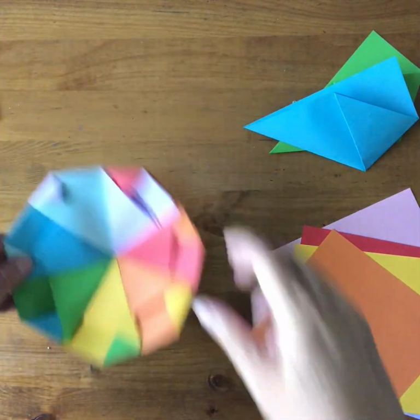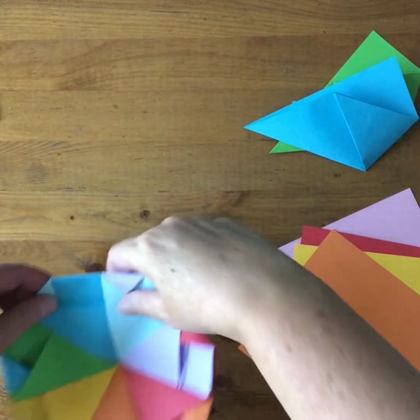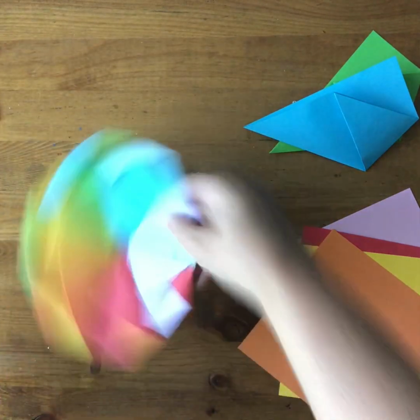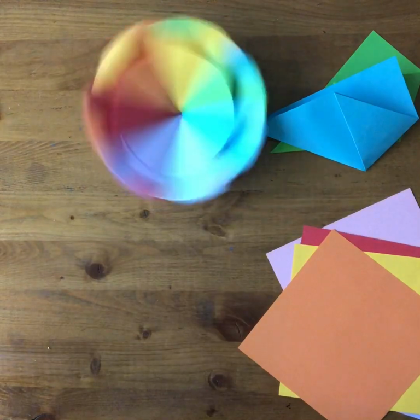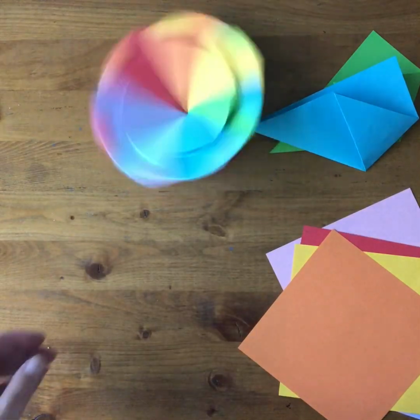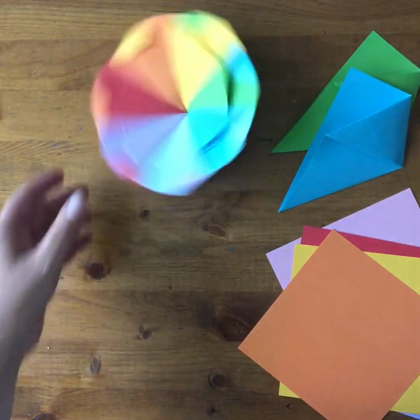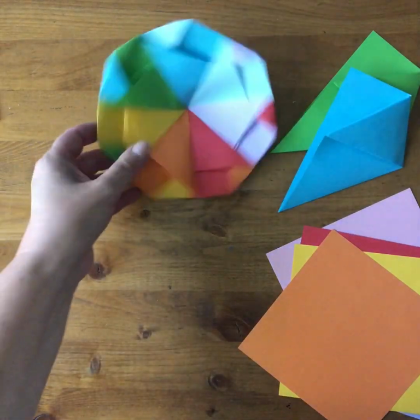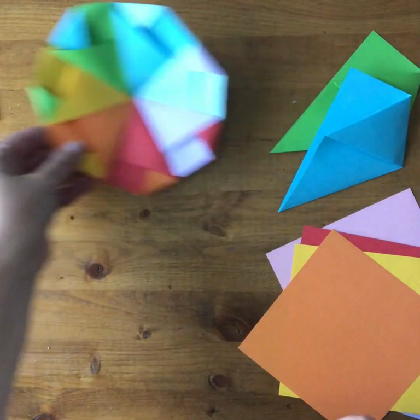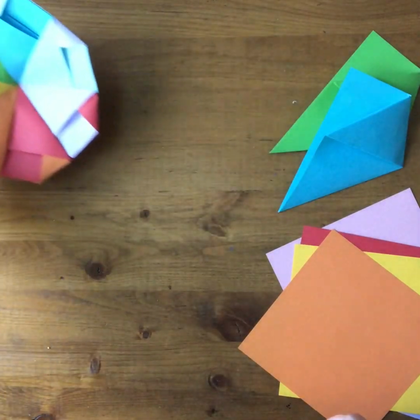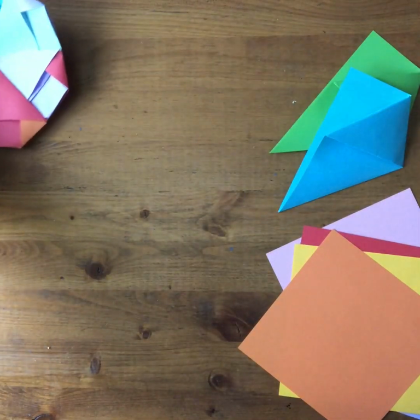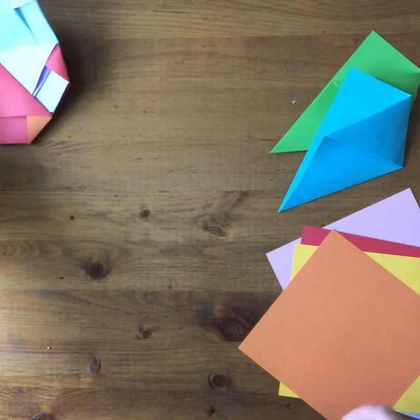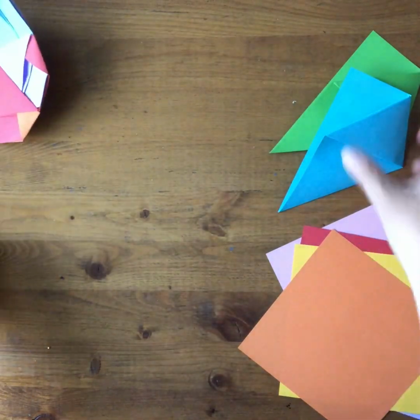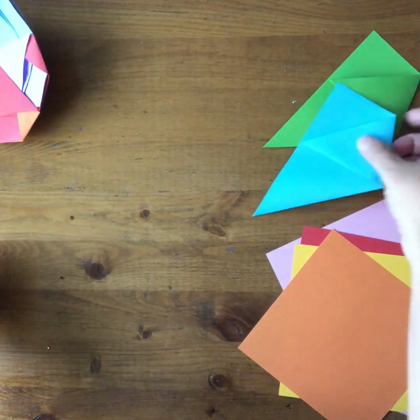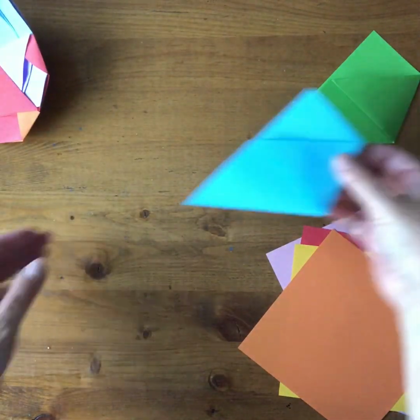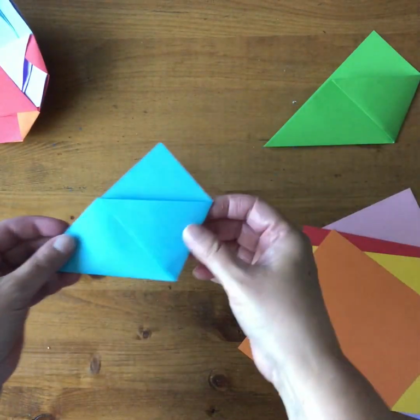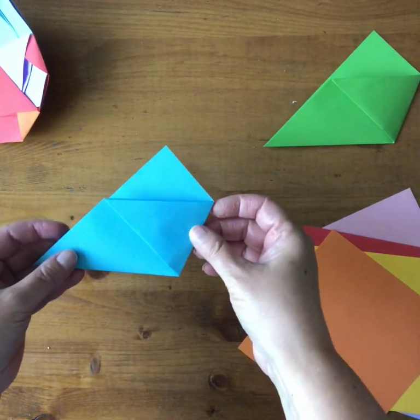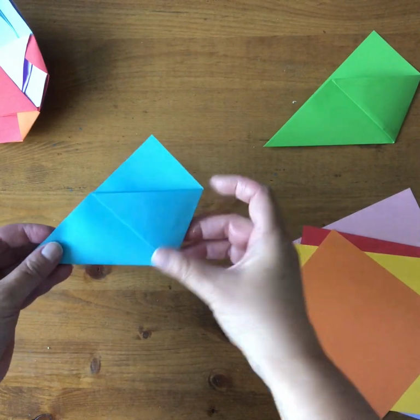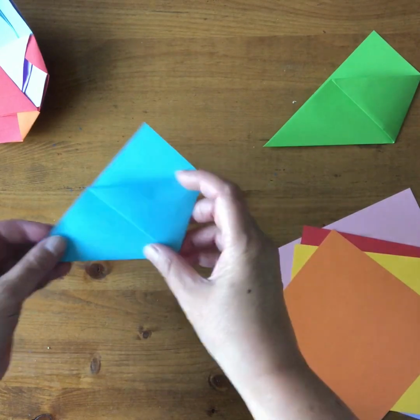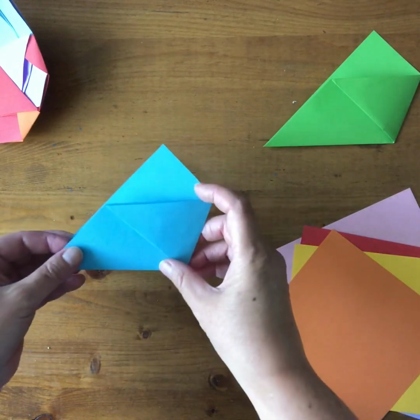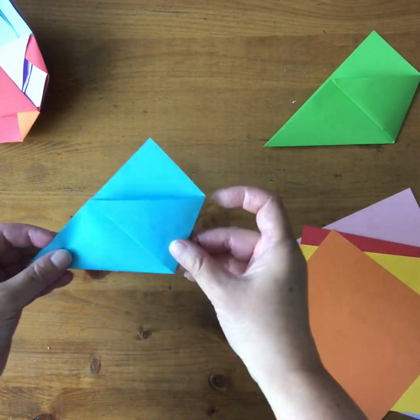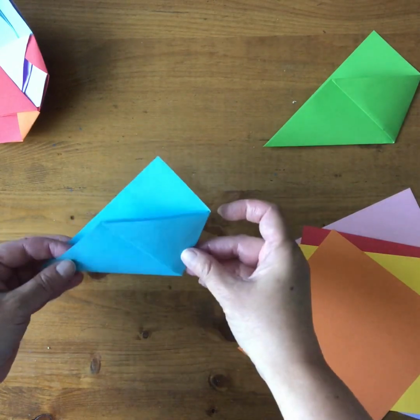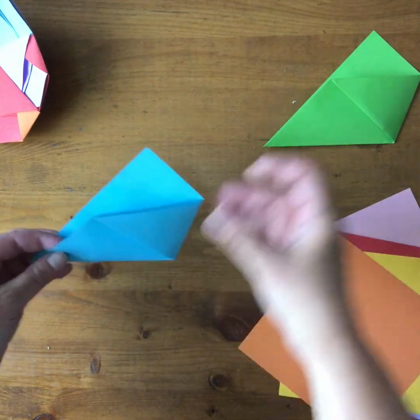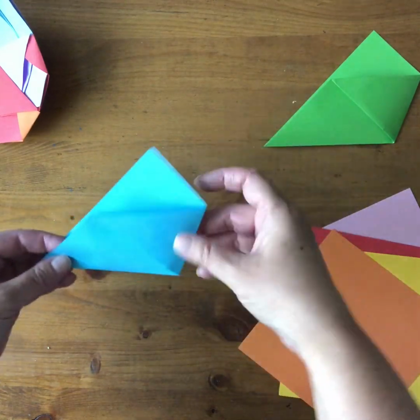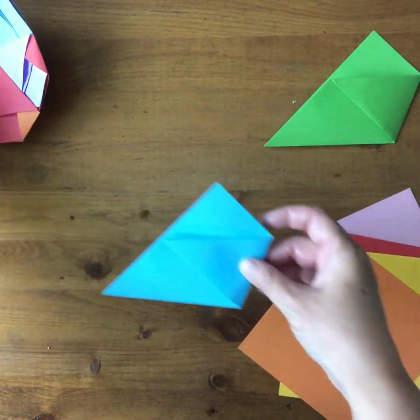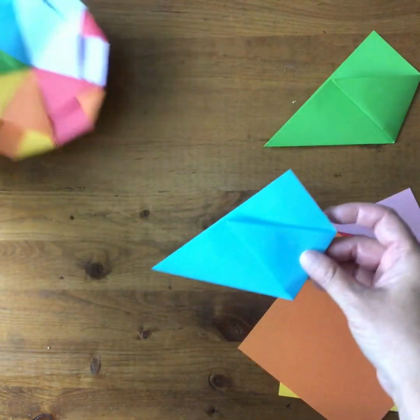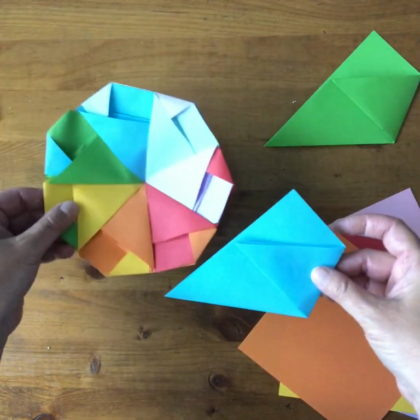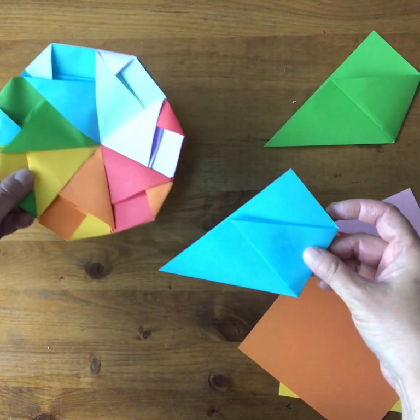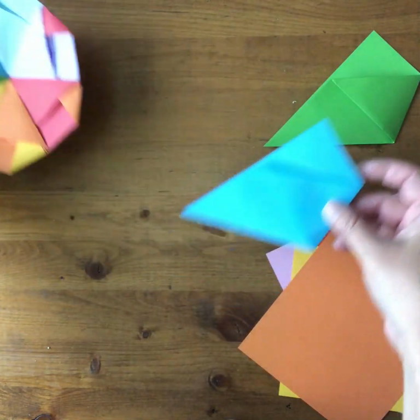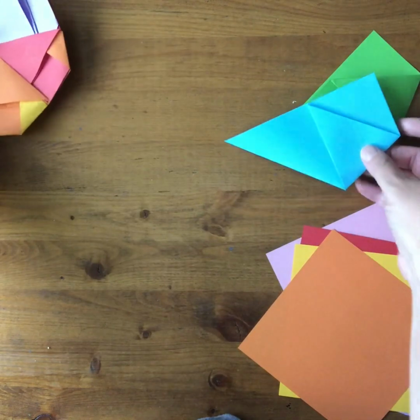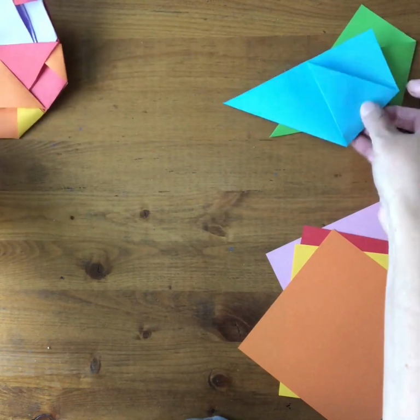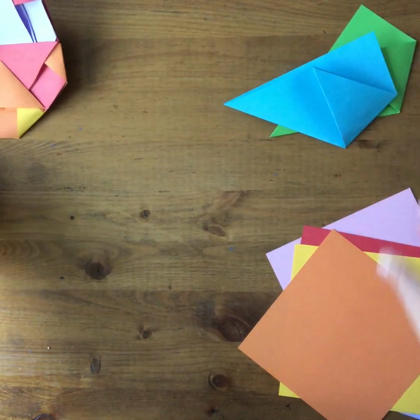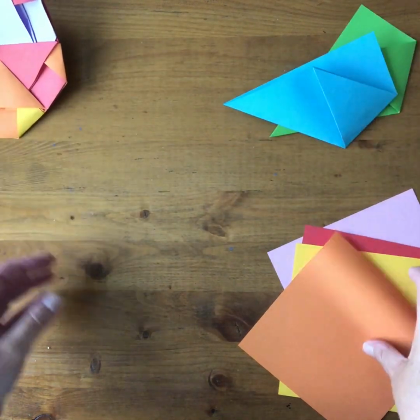To make this spinning heptagon we need seven pieces of paper and we're going to fold them into seven units like this that we're then going to put together to make this shape. I'll show you how to make the base unit.